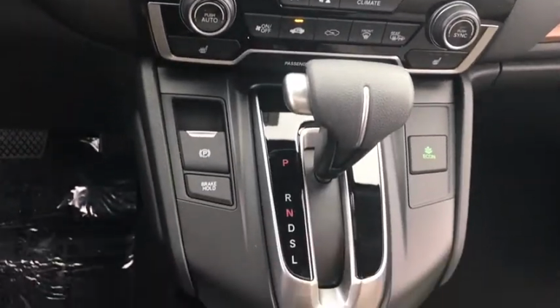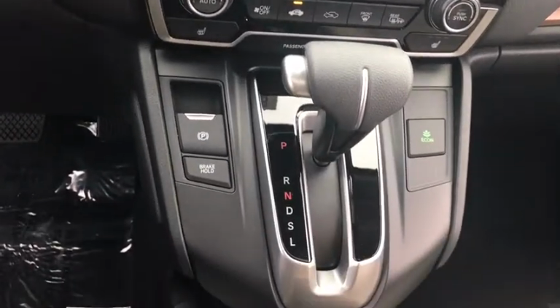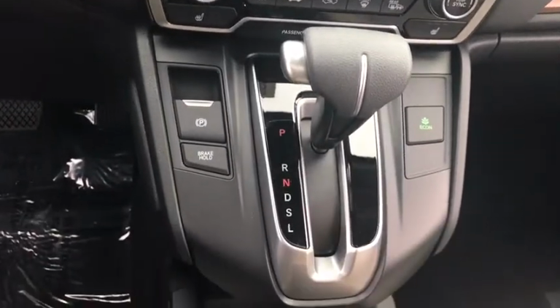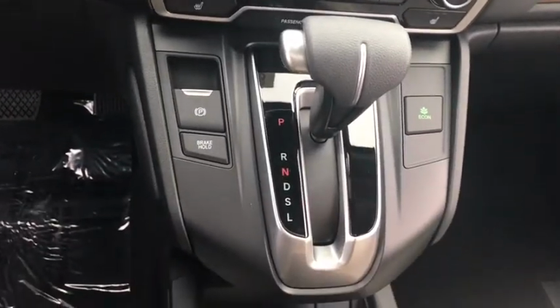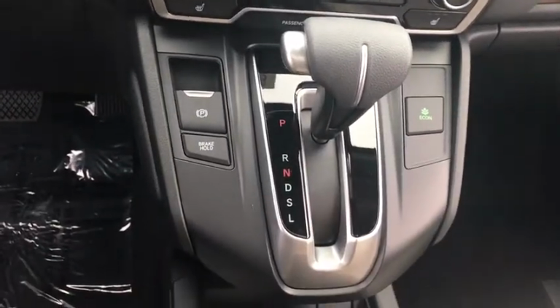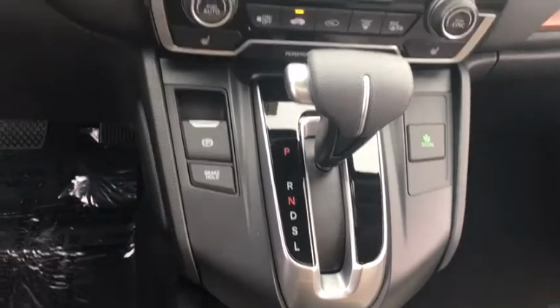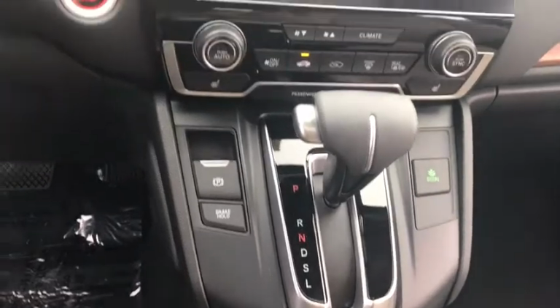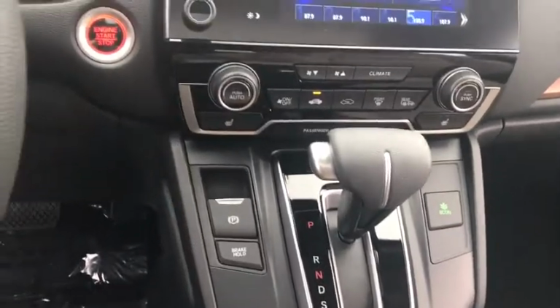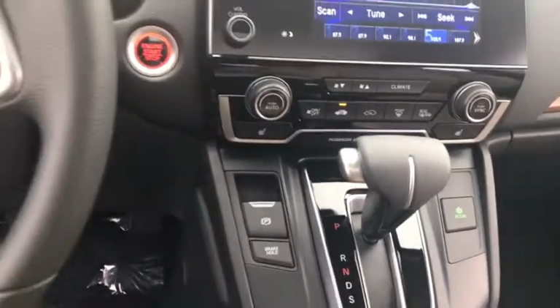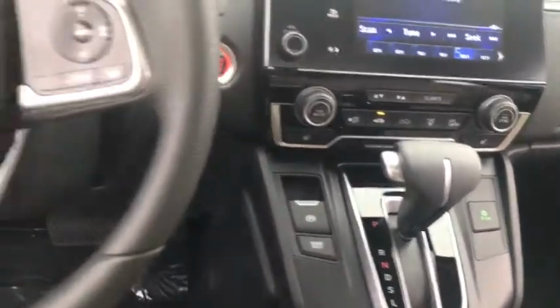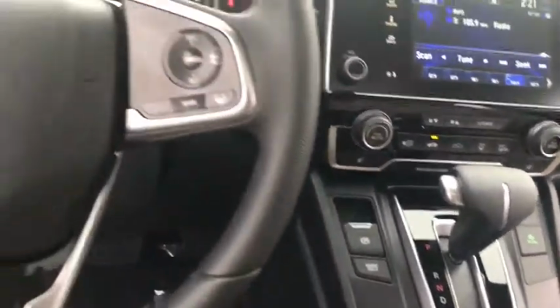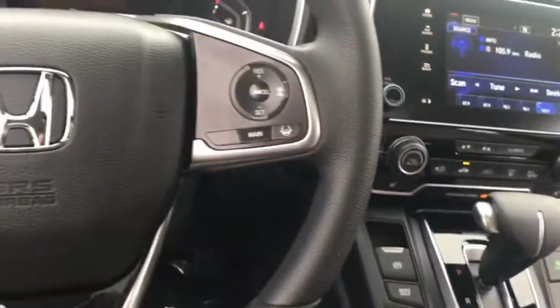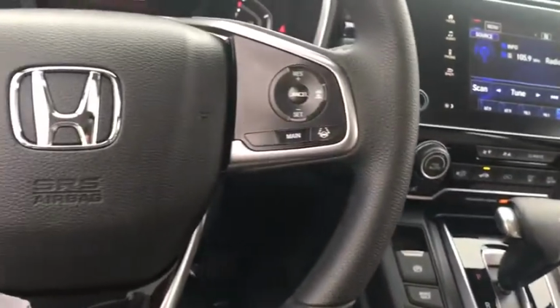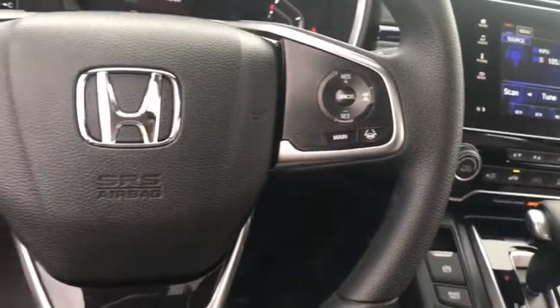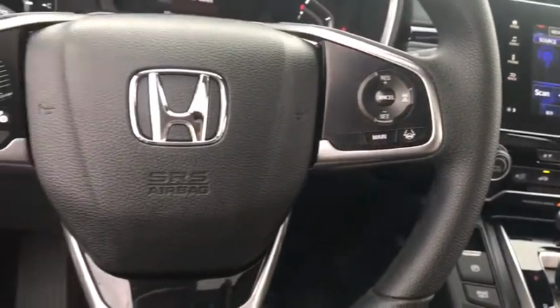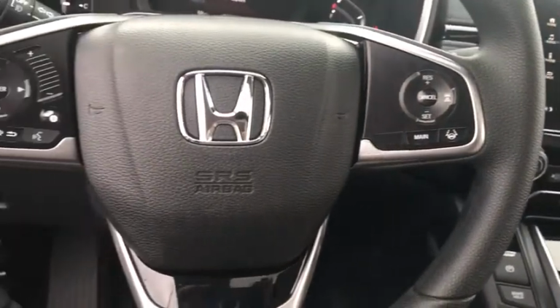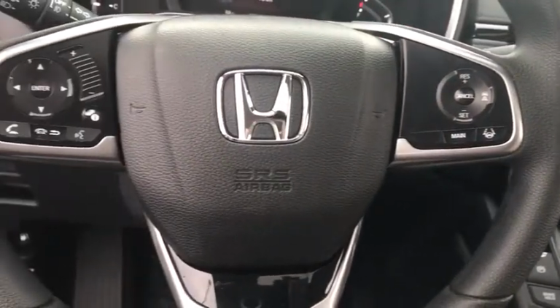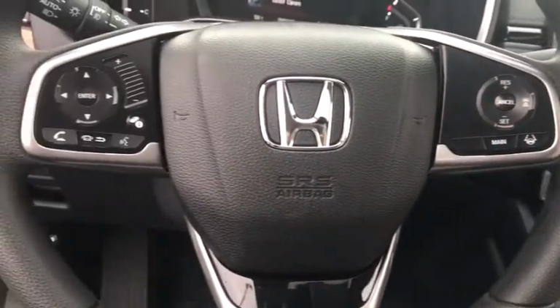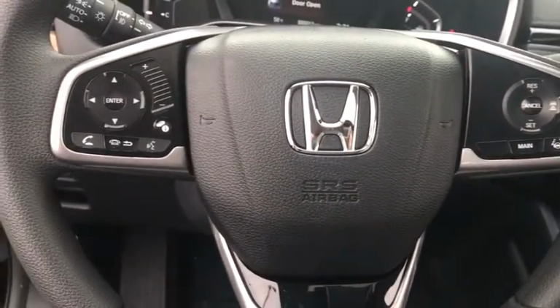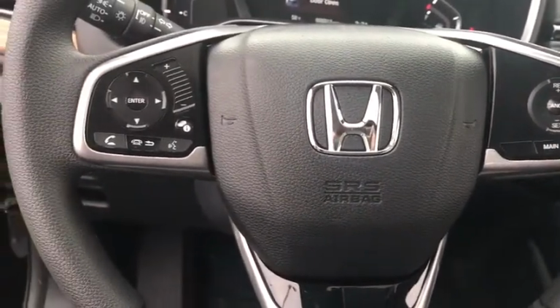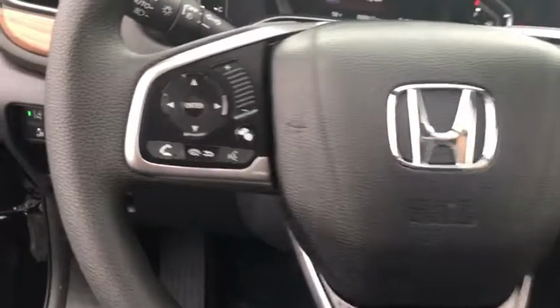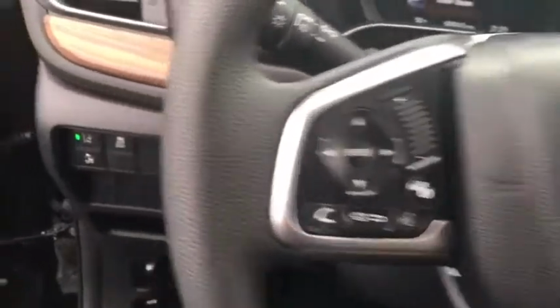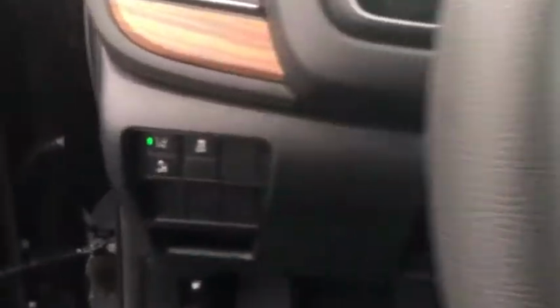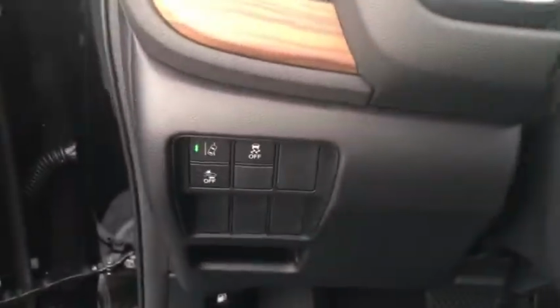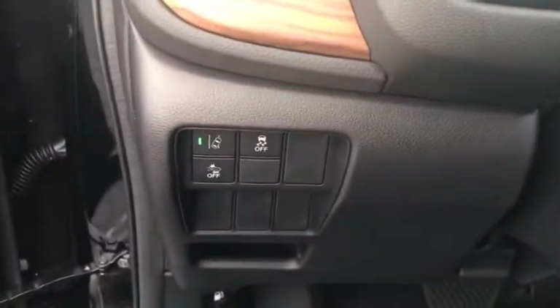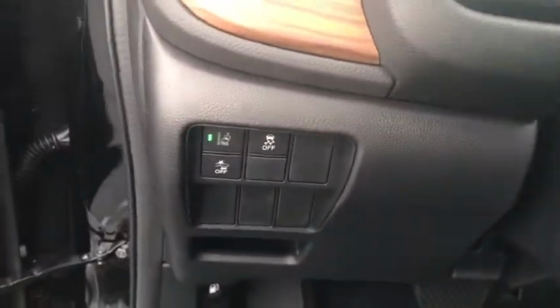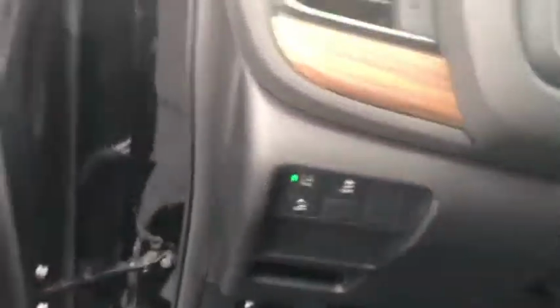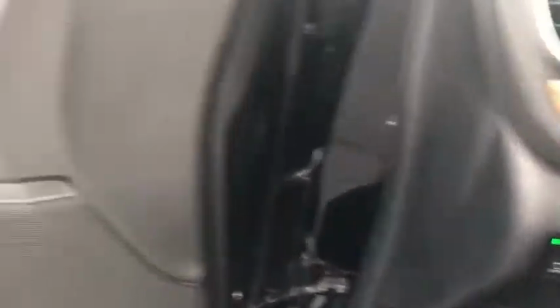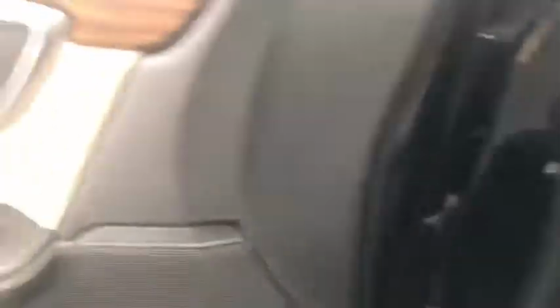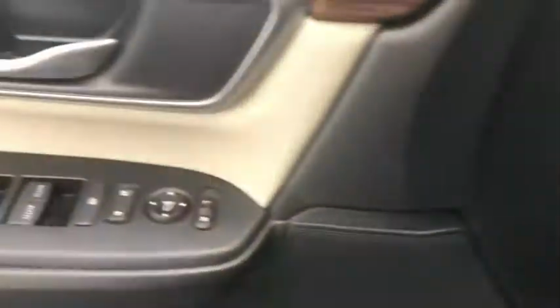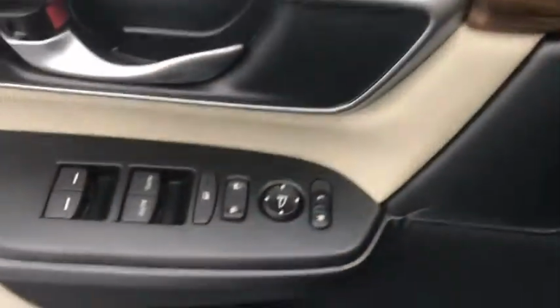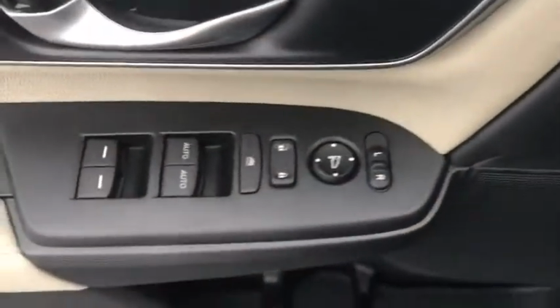Backup camera, Bluetooth, adjustable steering wheel, power steering, aluminum wheels, four-wheel disc brakes, cruise control, keyless start, floor mats, rear defrost, and climate control.